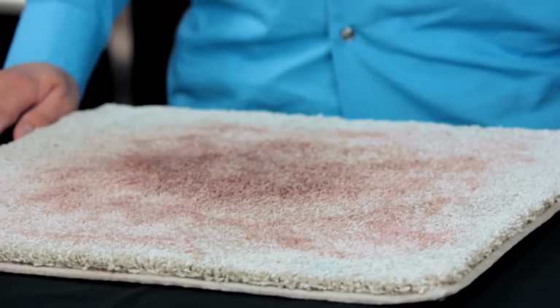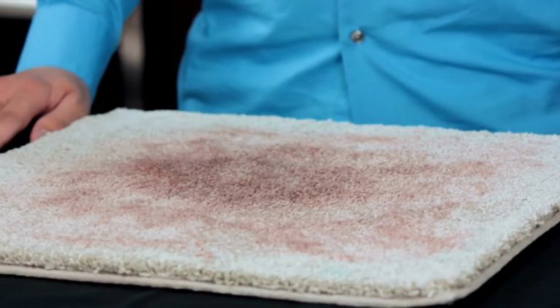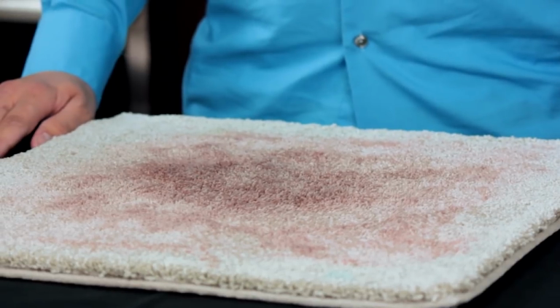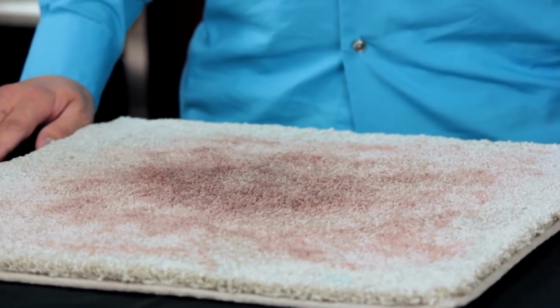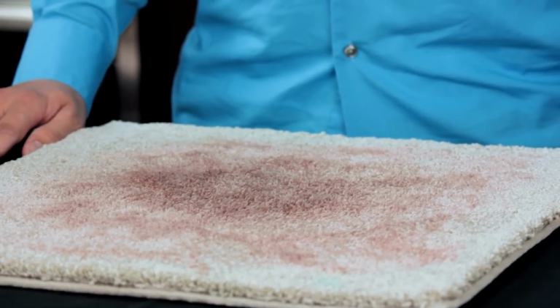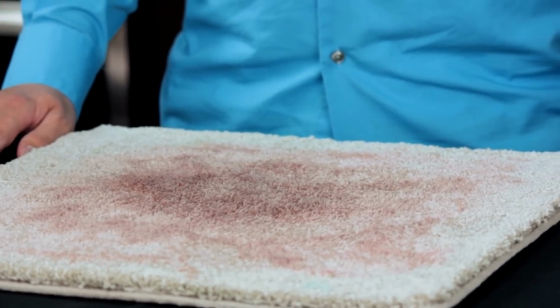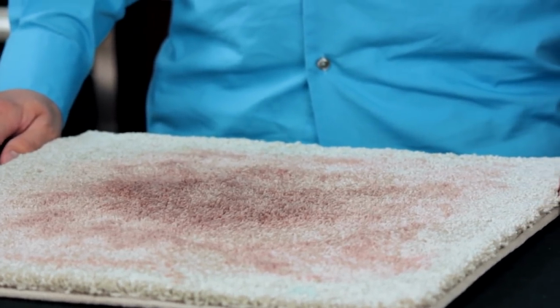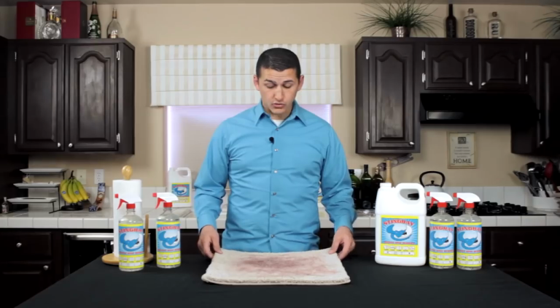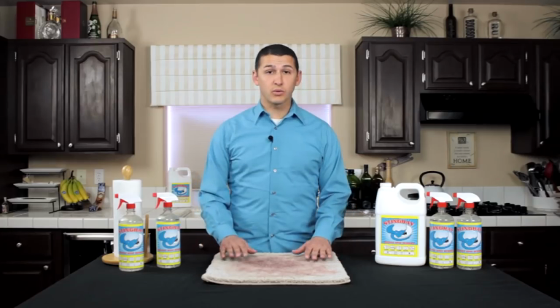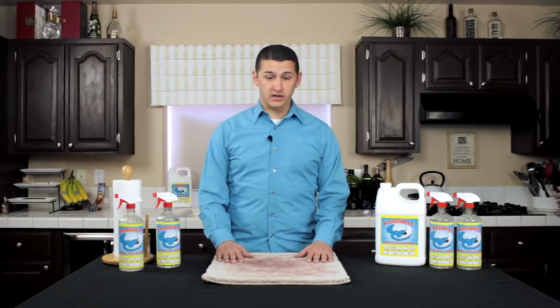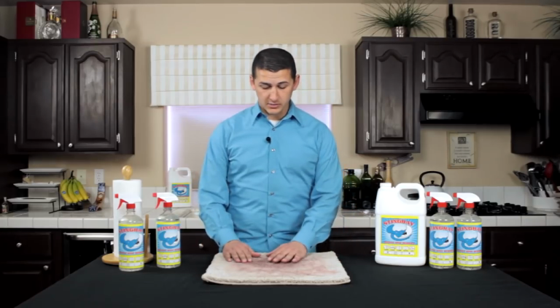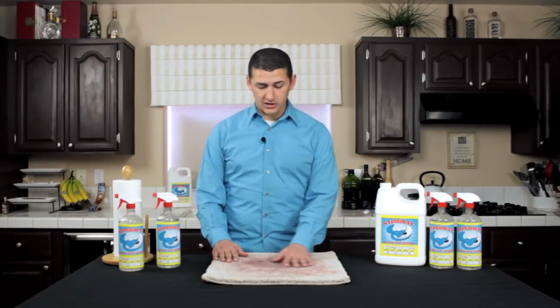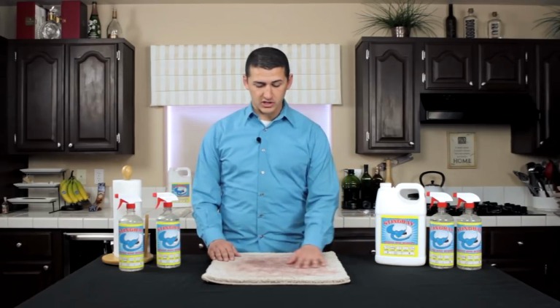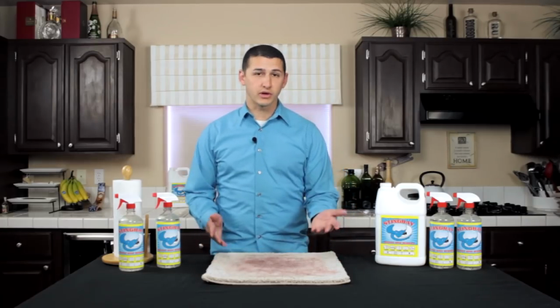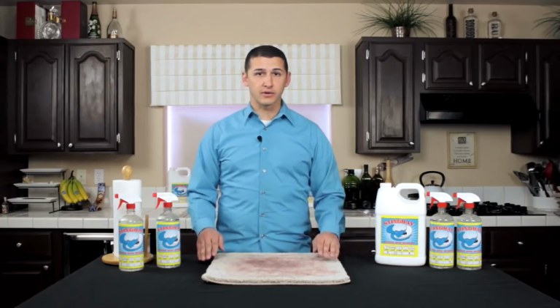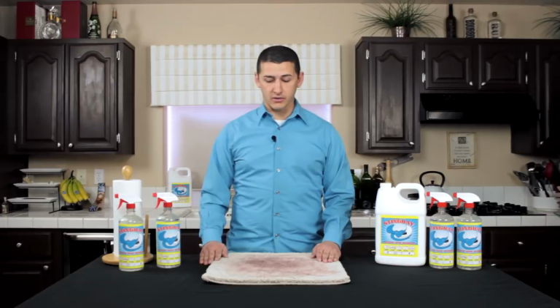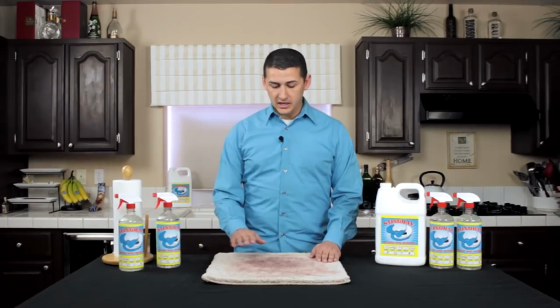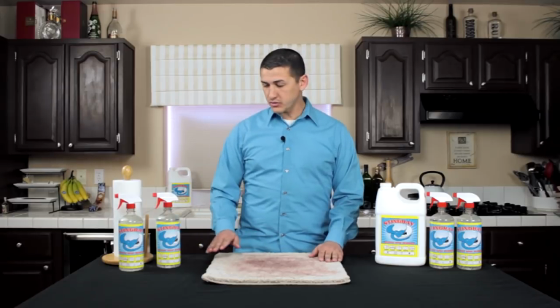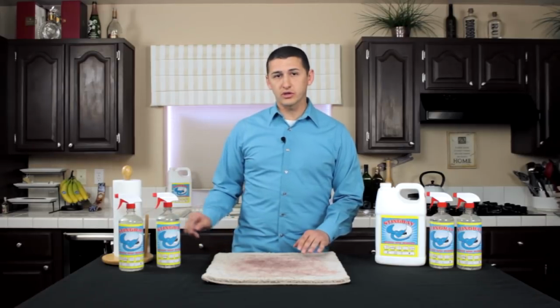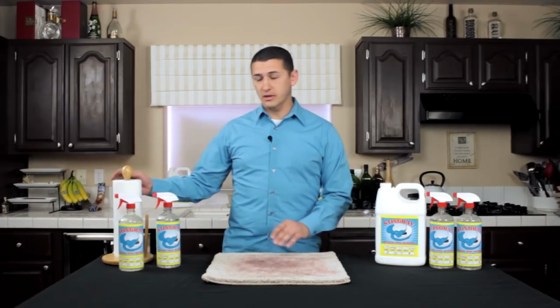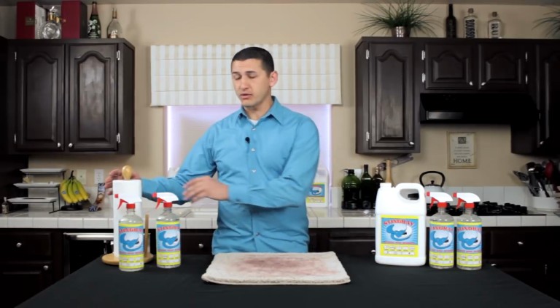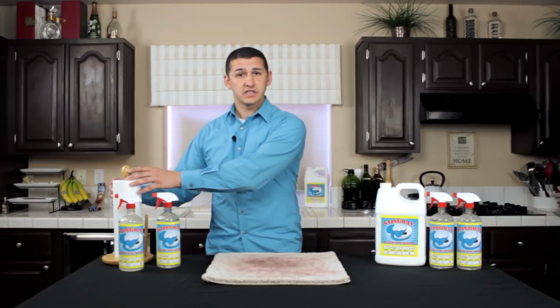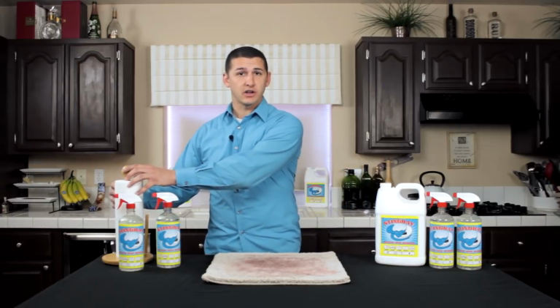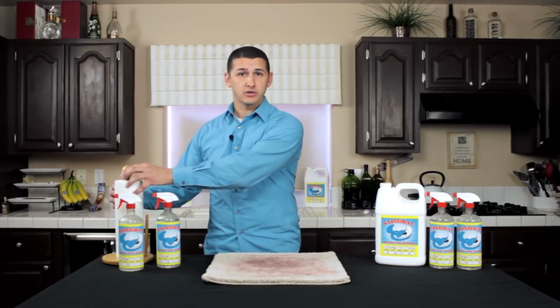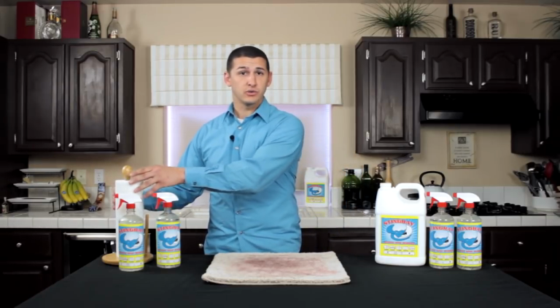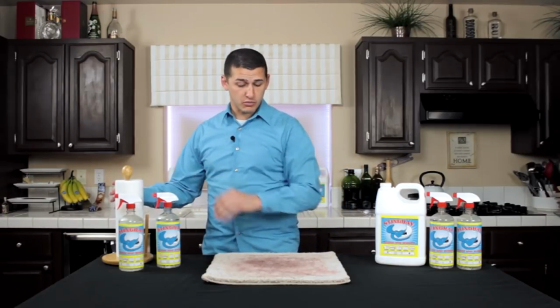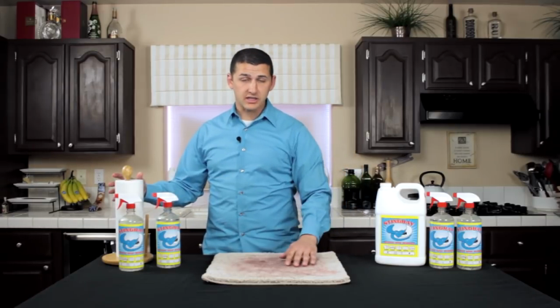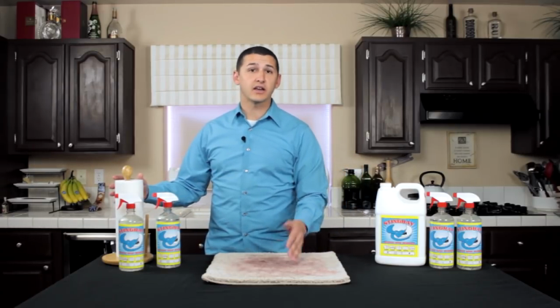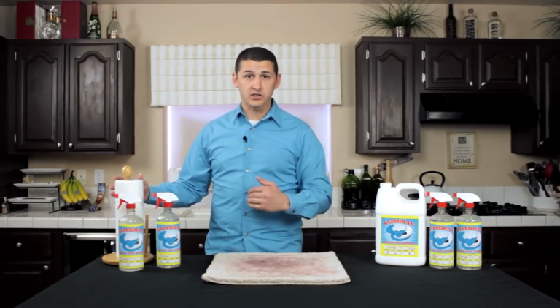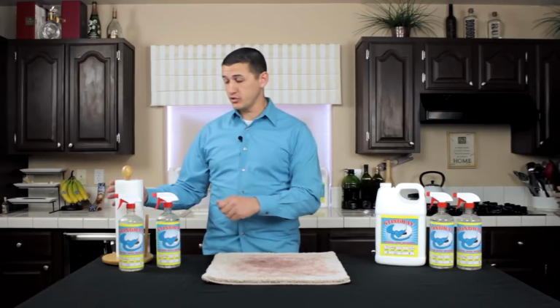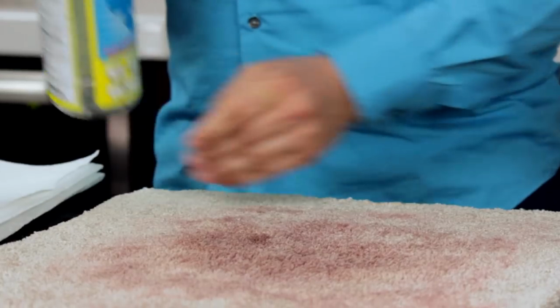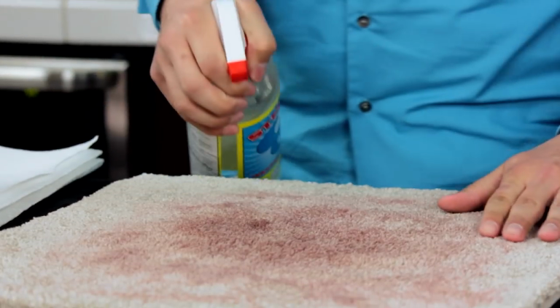Today we have some carpet samples here. This has red wine on it that's been sitting here for just over an hour now. I just want to show you the power of Stingray — how it breaks the stain down and actually removes it from the carpet.